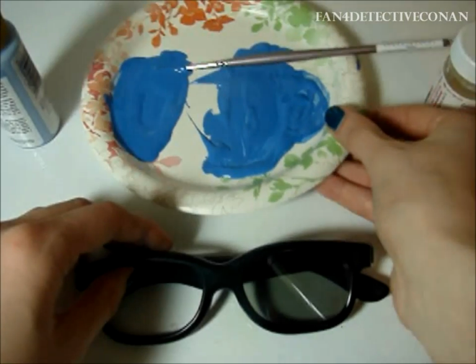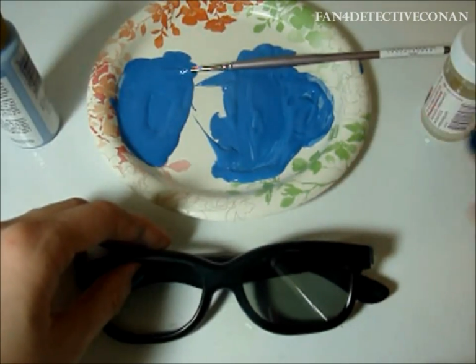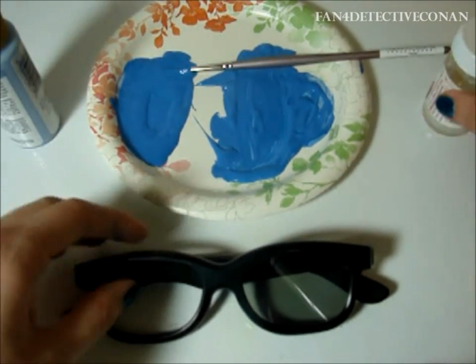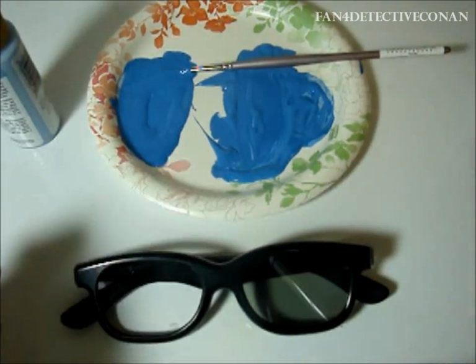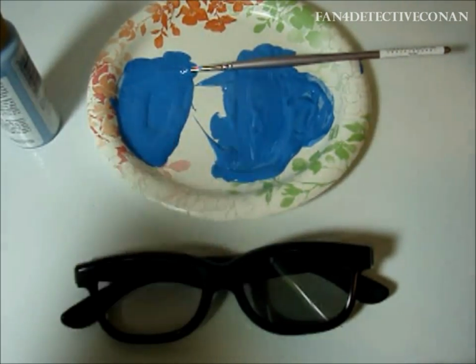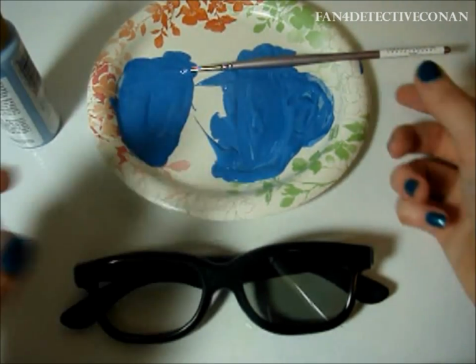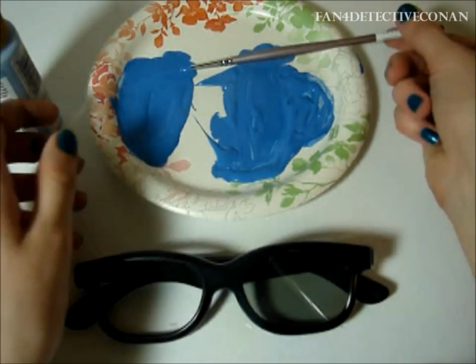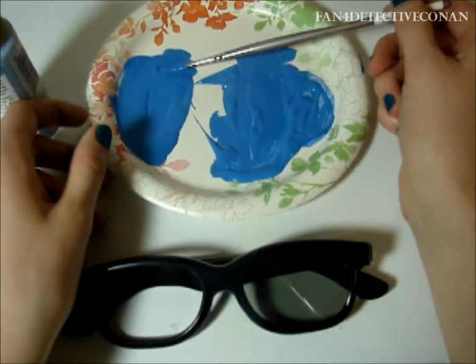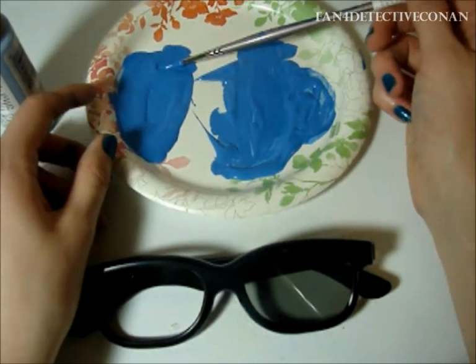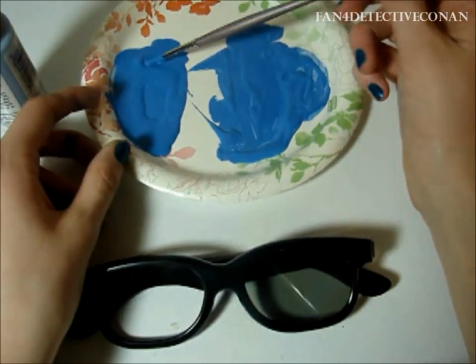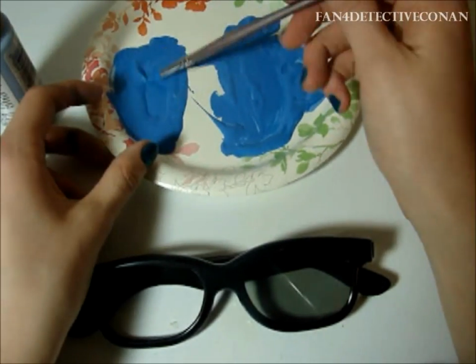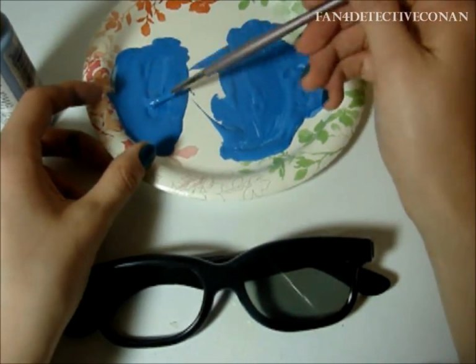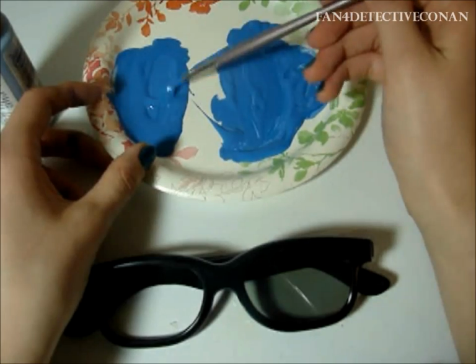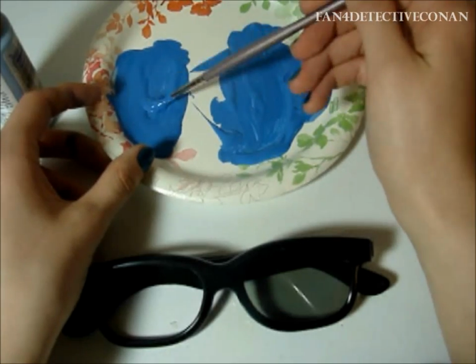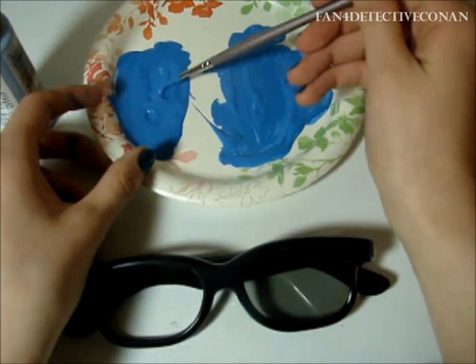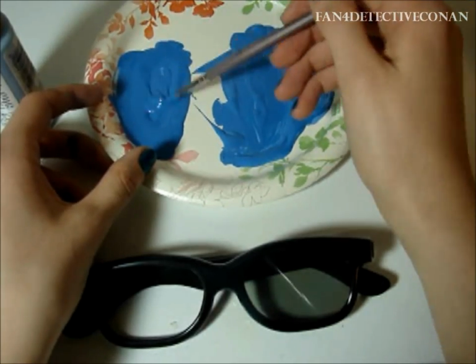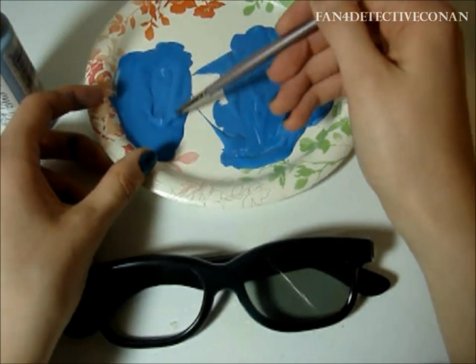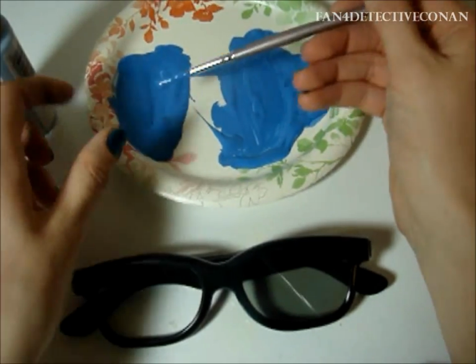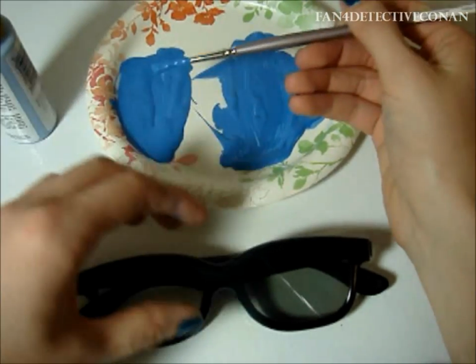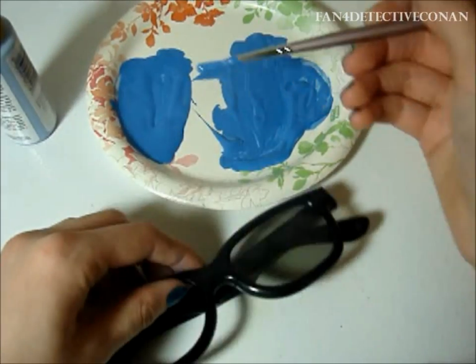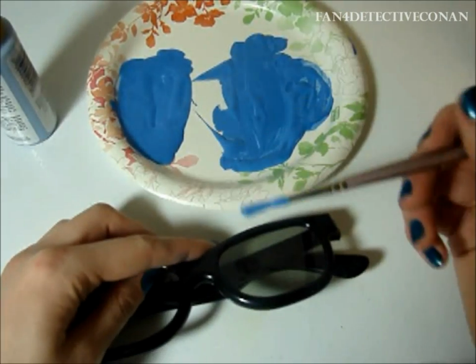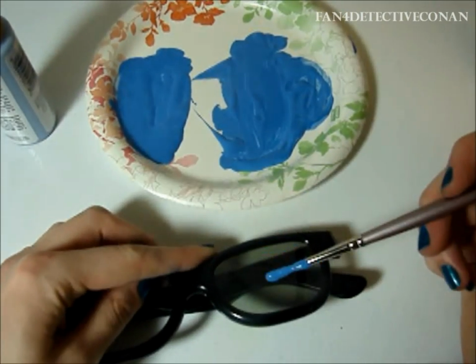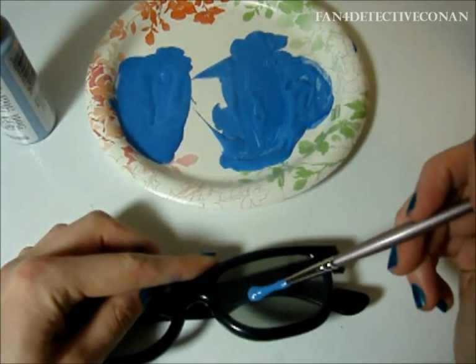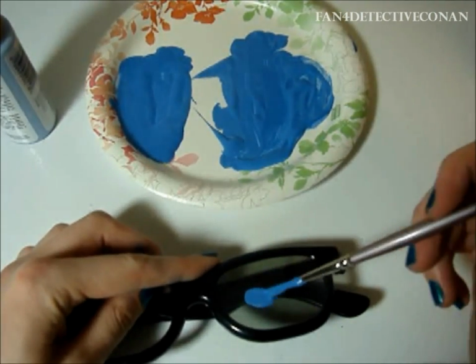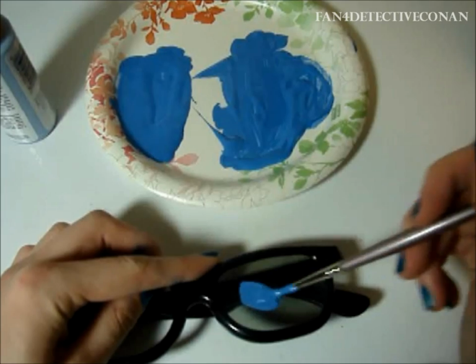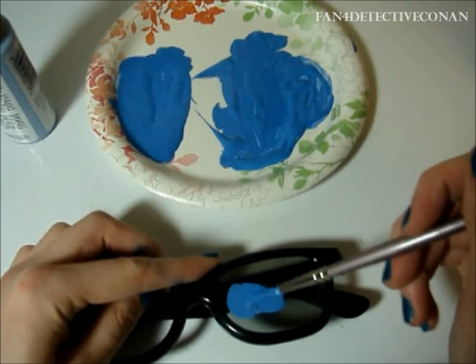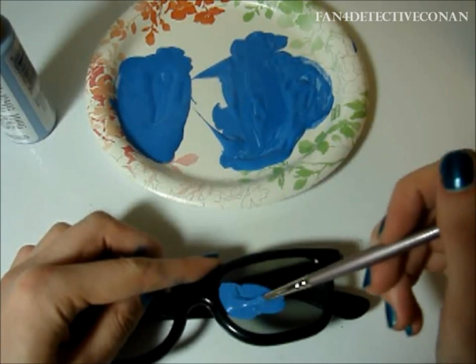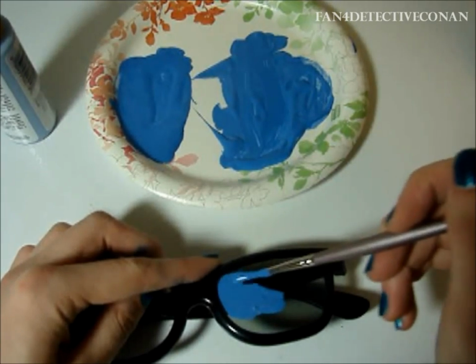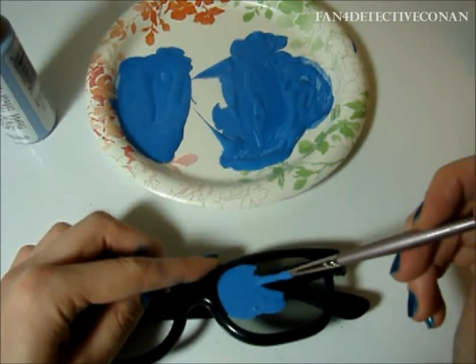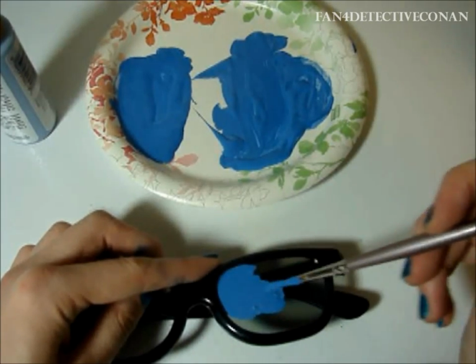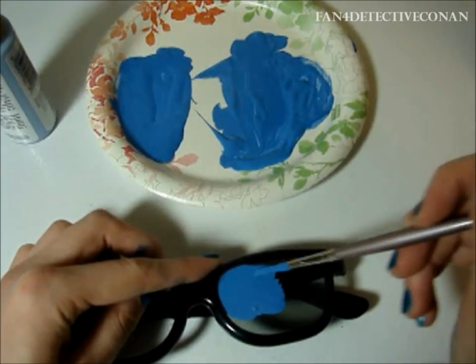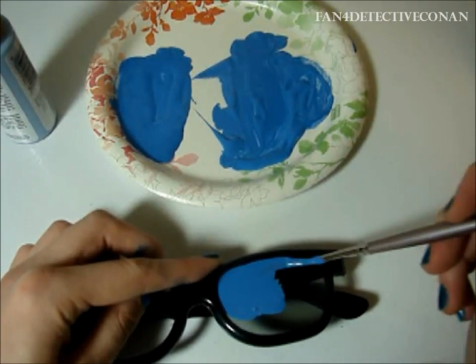Now, we will use the paint that we just mixed and apply it to the lens. This has been sped up for you to save time.